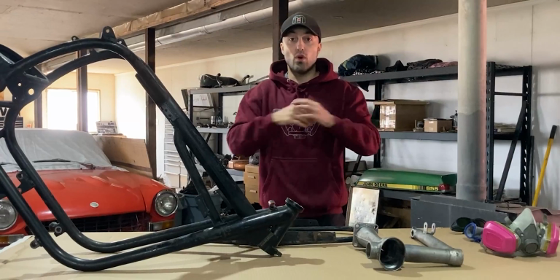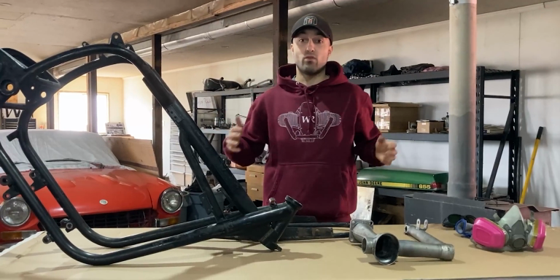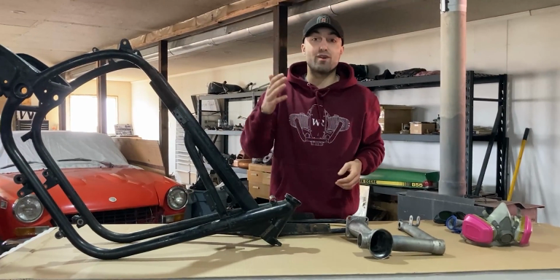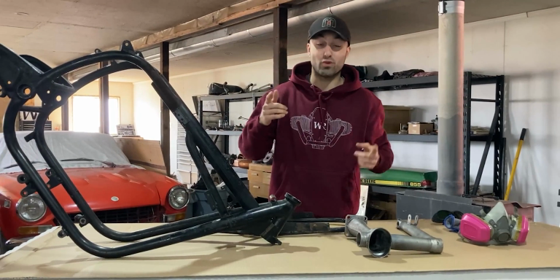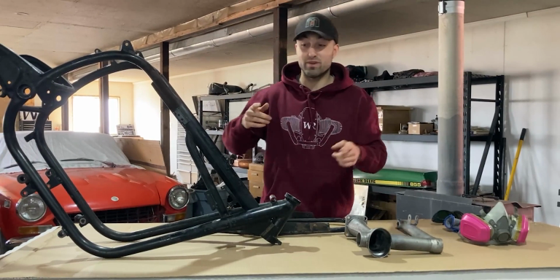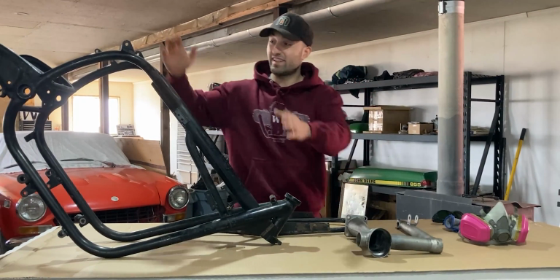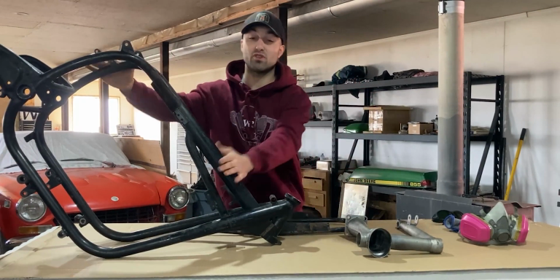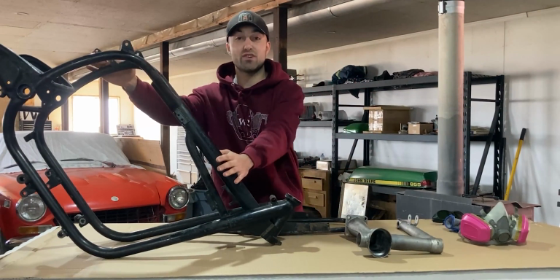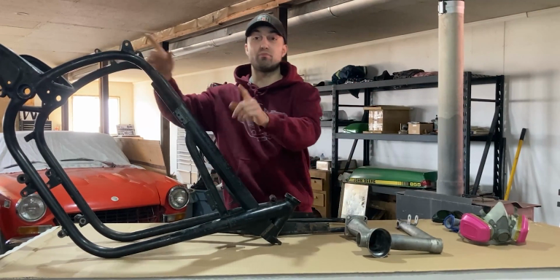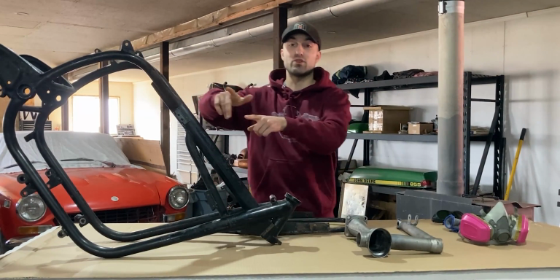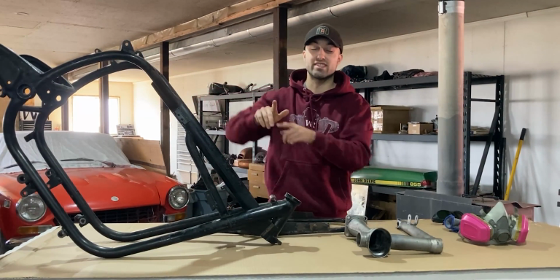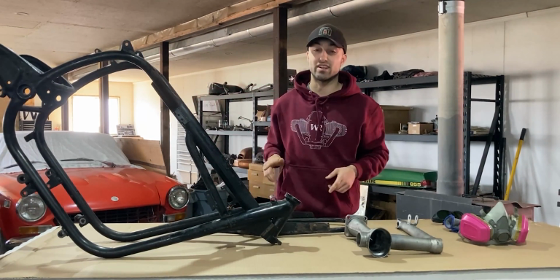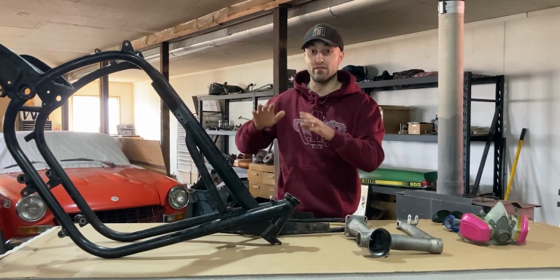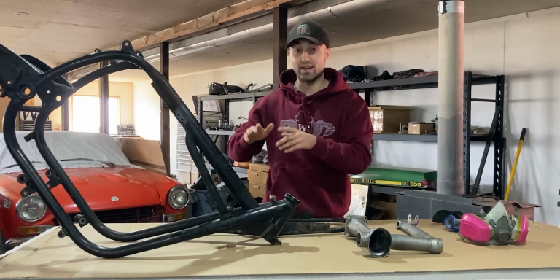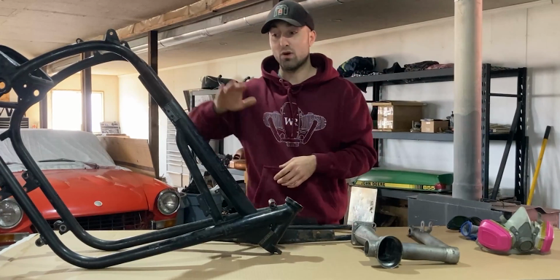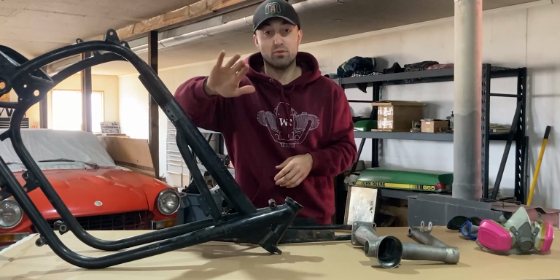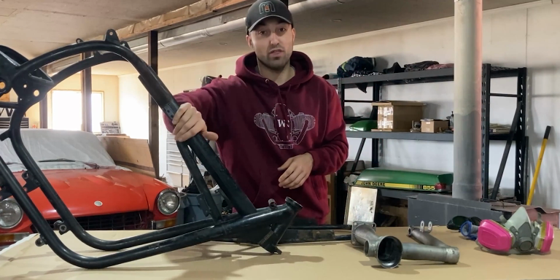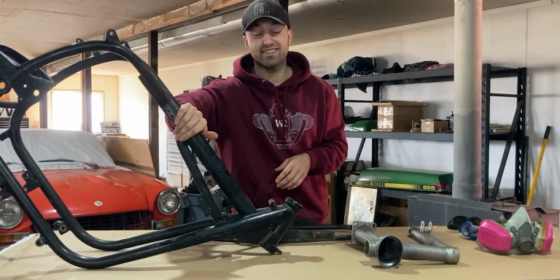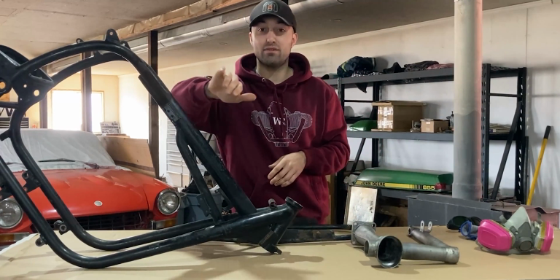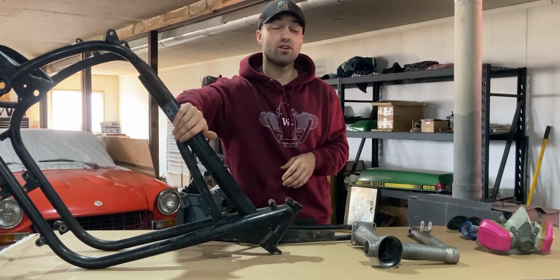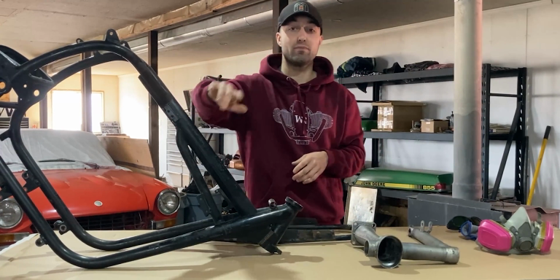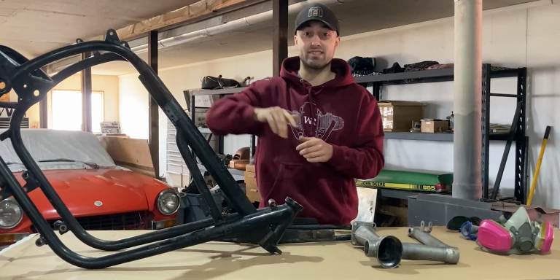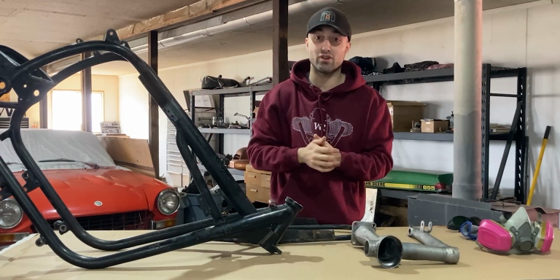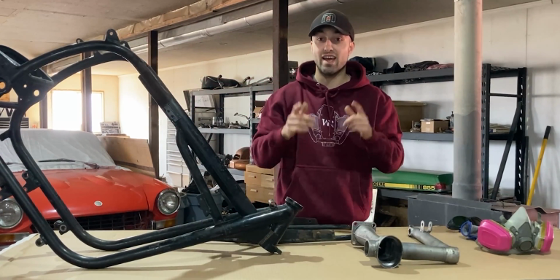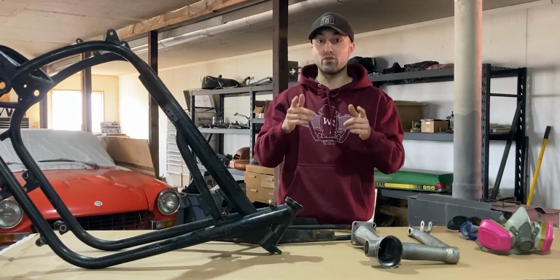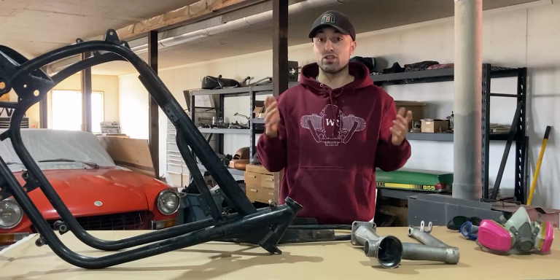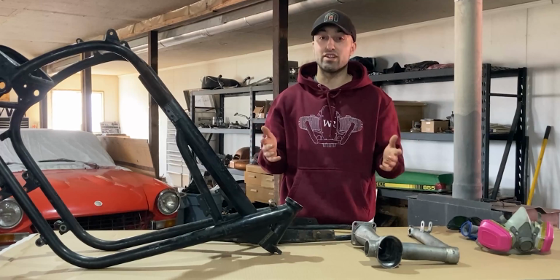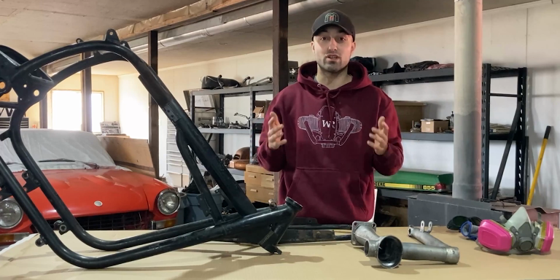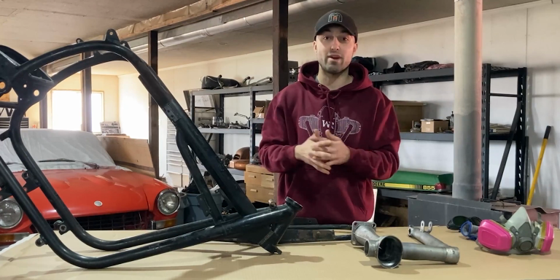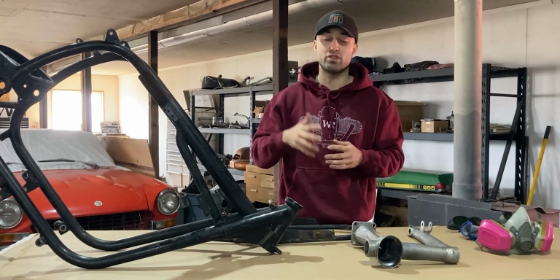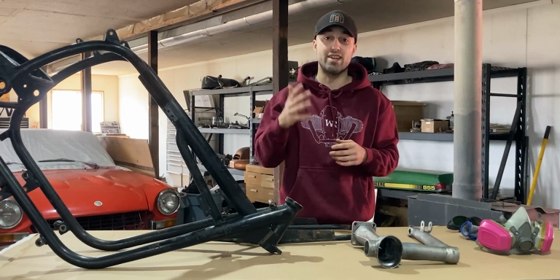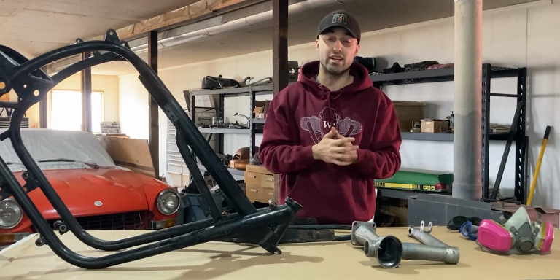Welcome back to Workshop Rebuild. In today's episode I'll focus on the BMW R60/5 frame. I want to remove all the paint and rust on this frame, and to do that I'll use a new cleaning method which is laser cleaning.